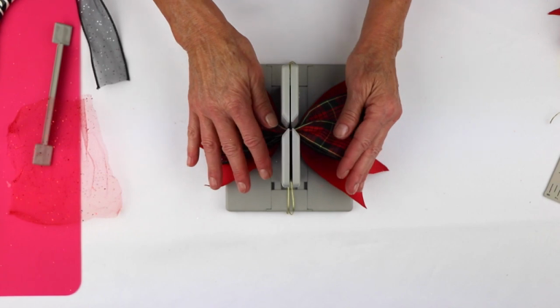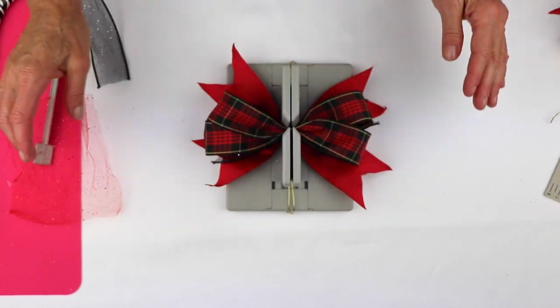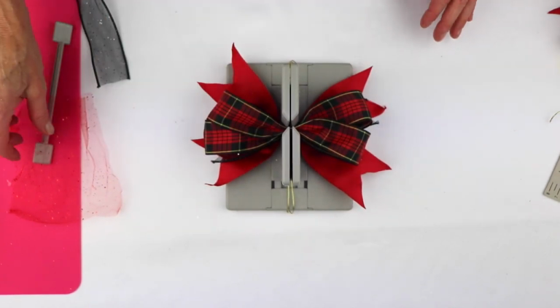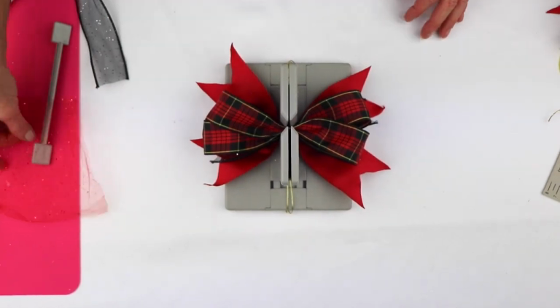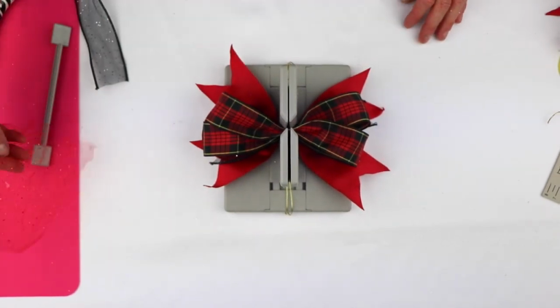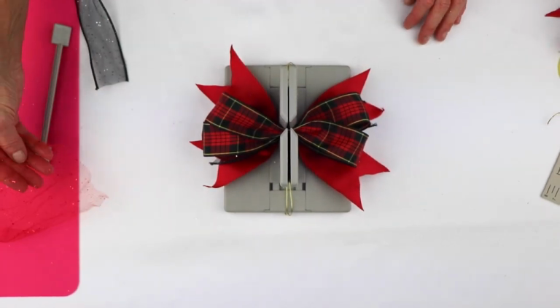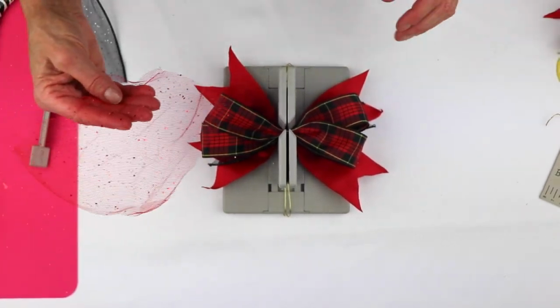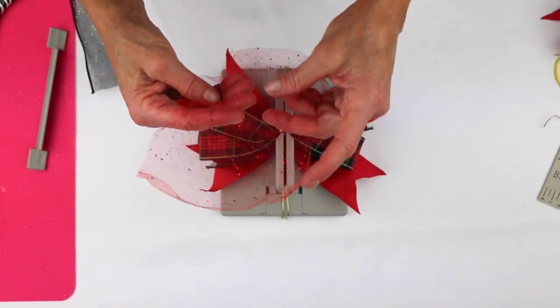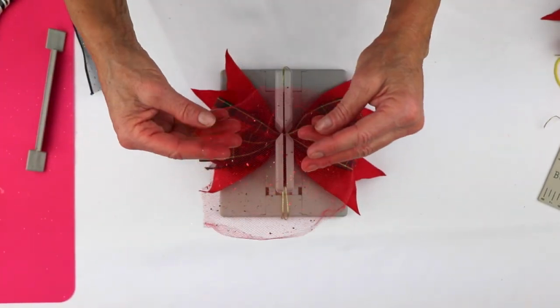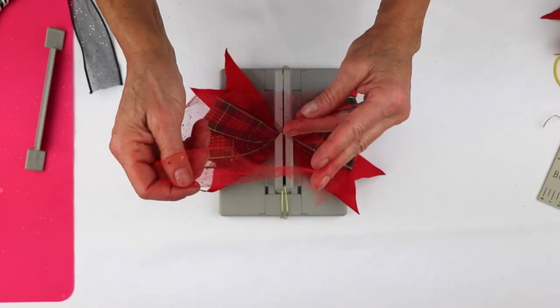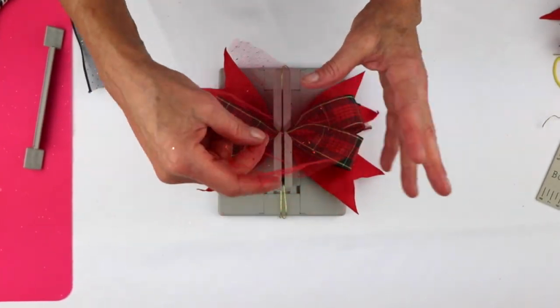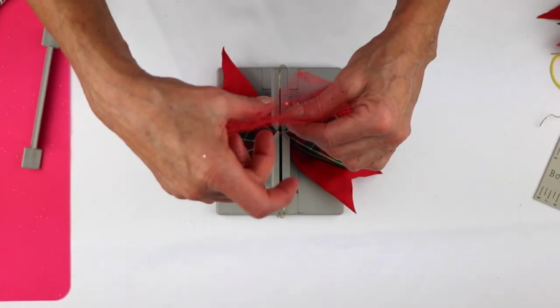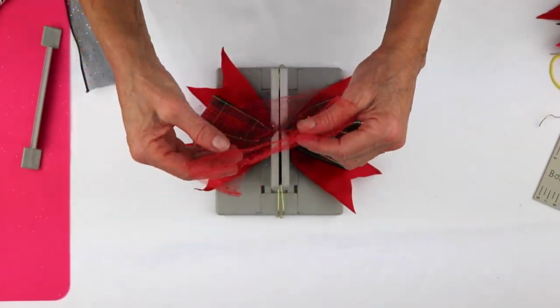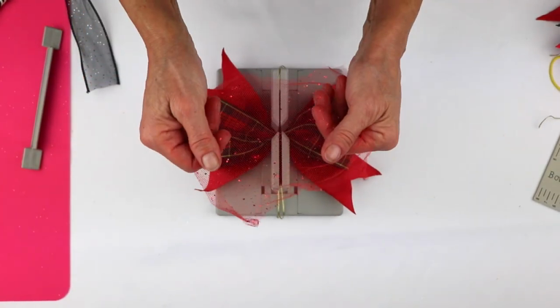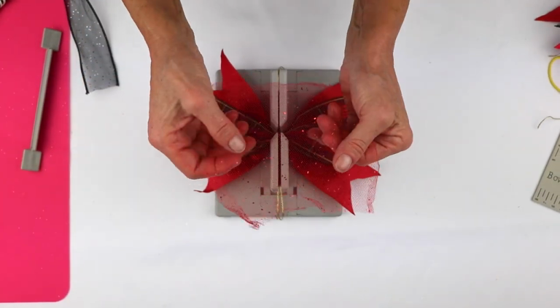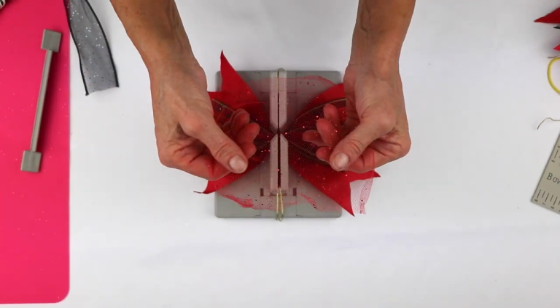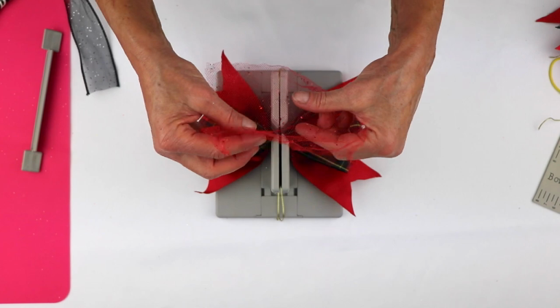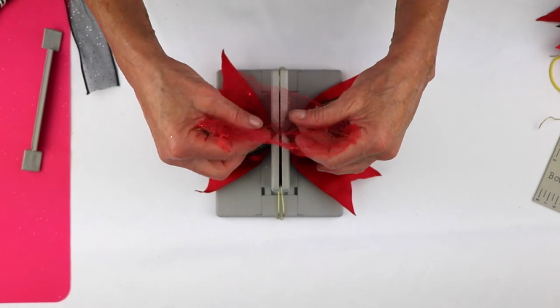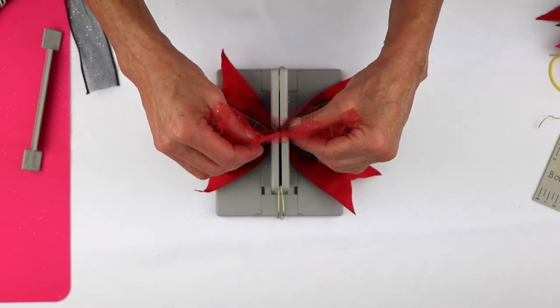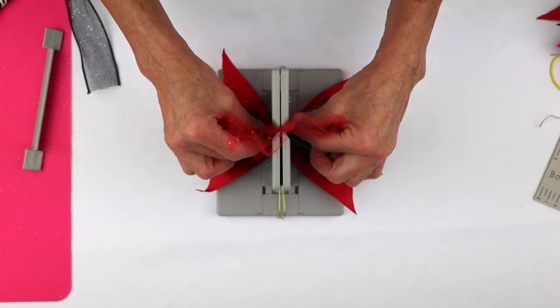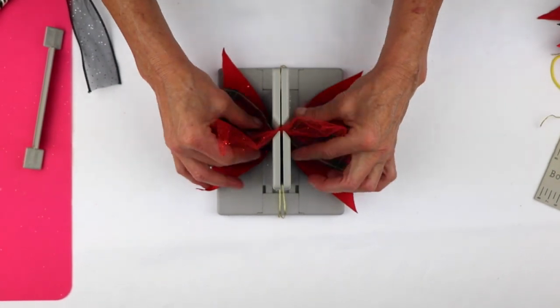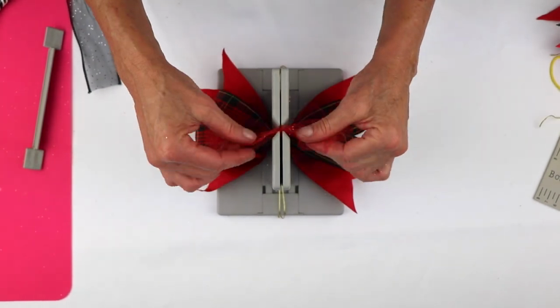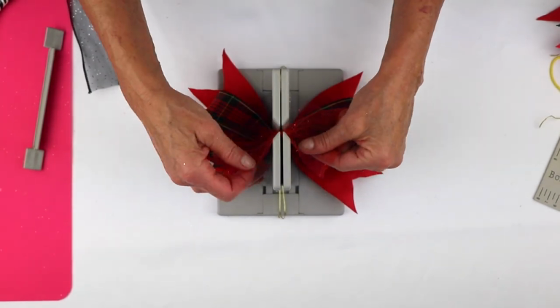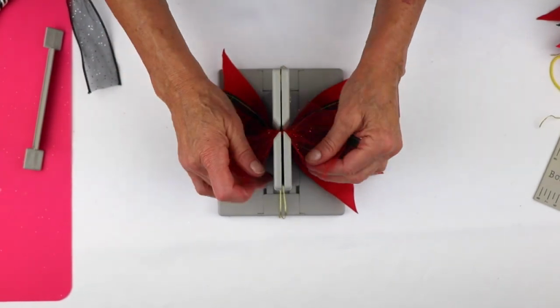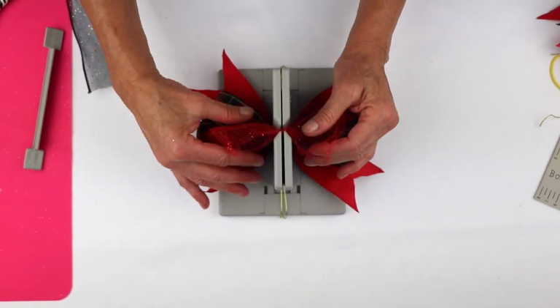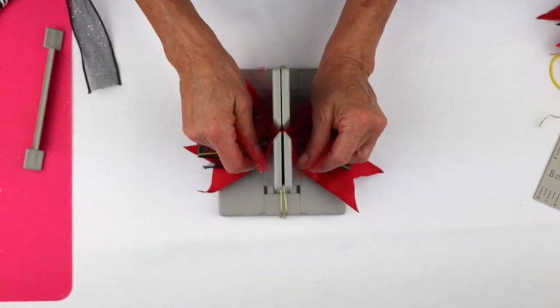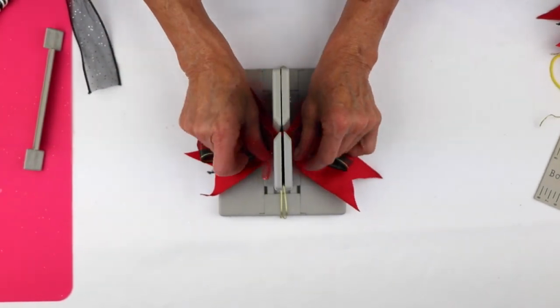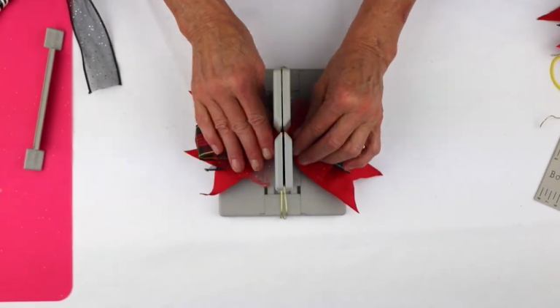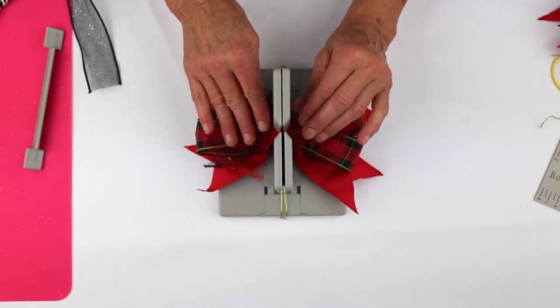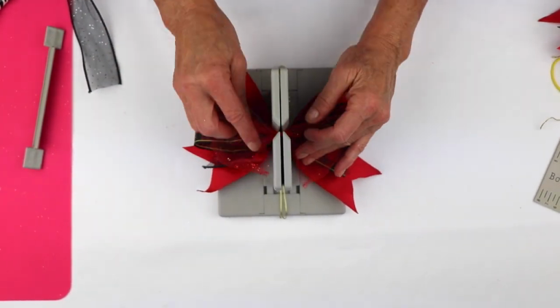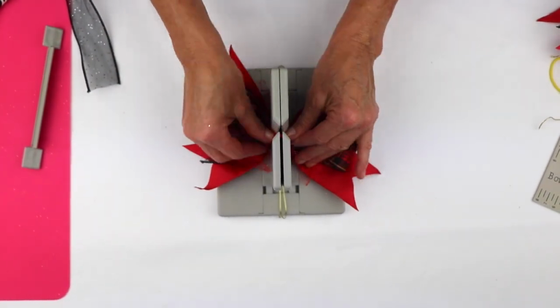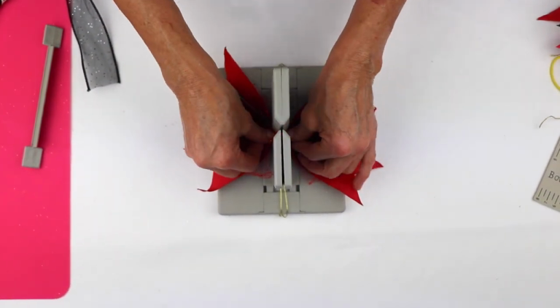Now I'm going to take this piece of sparkly tulle and just scrunch that down into my Bowdabra.